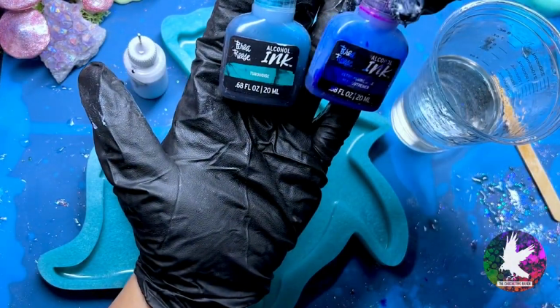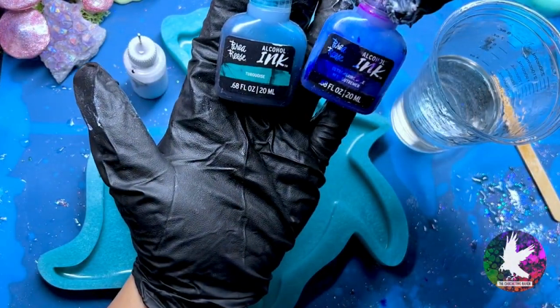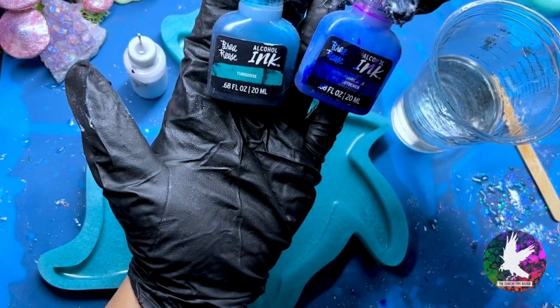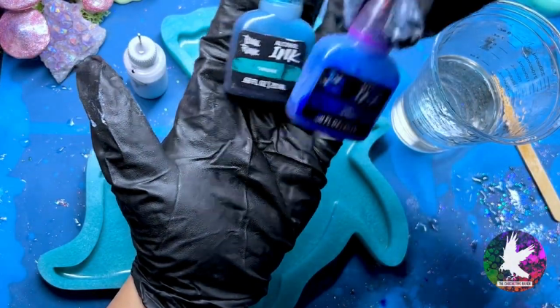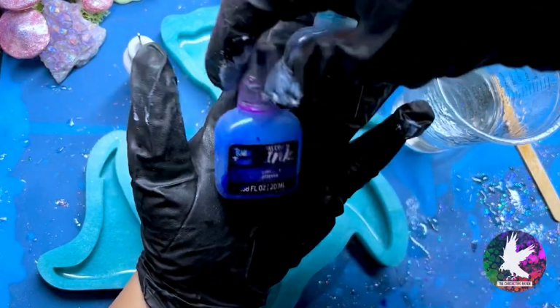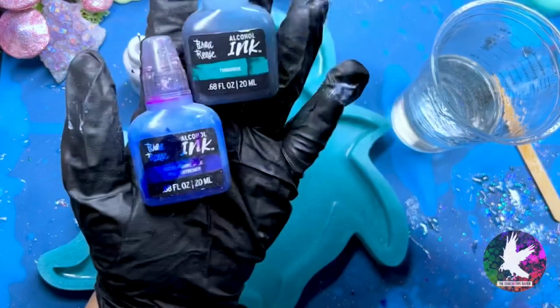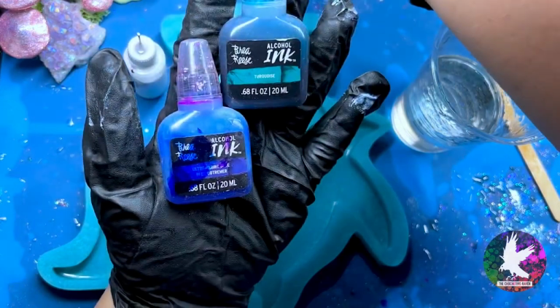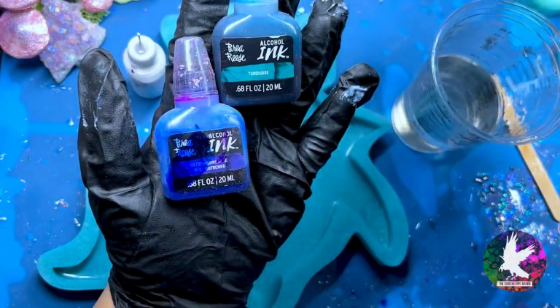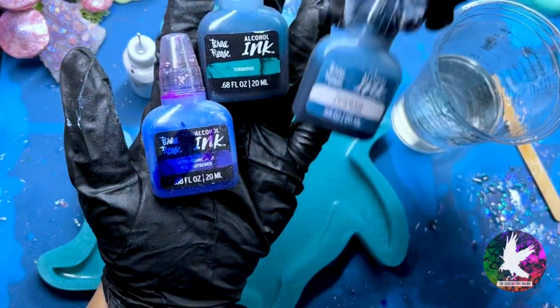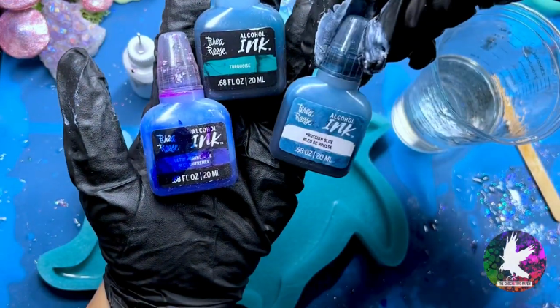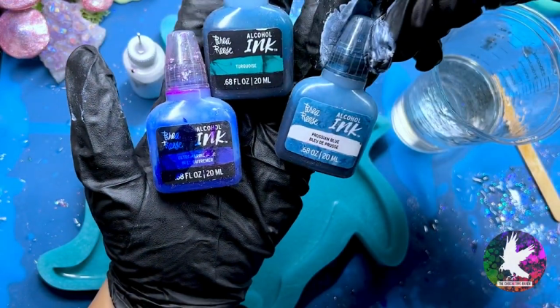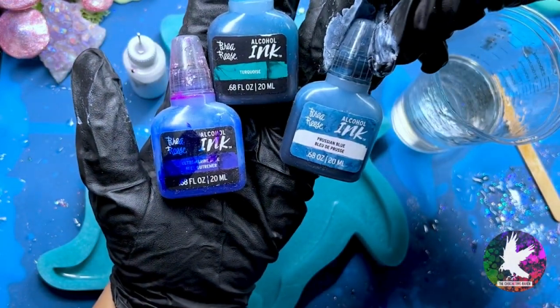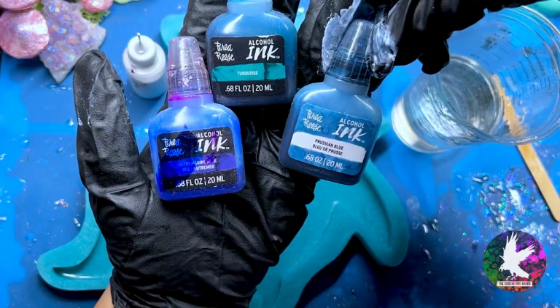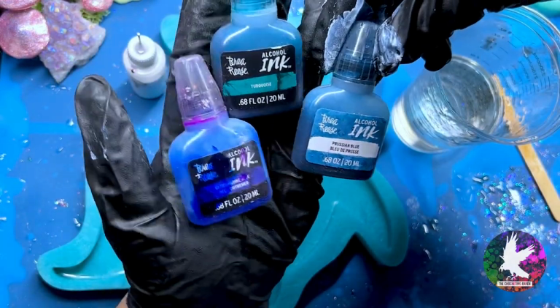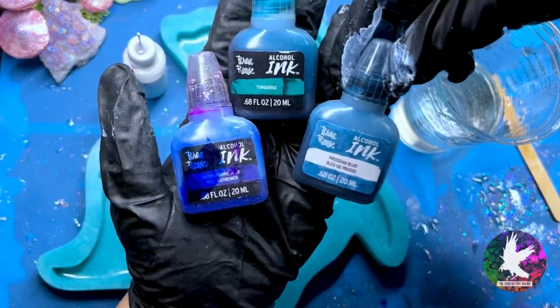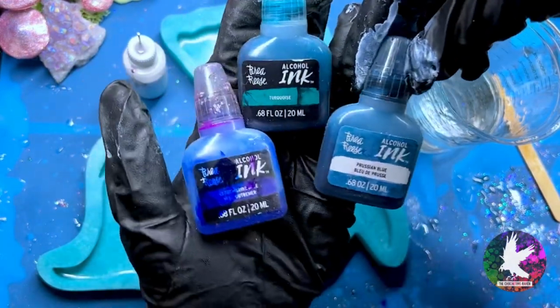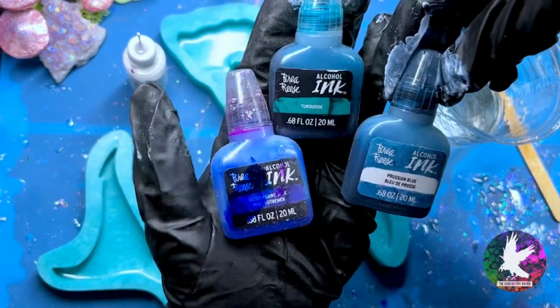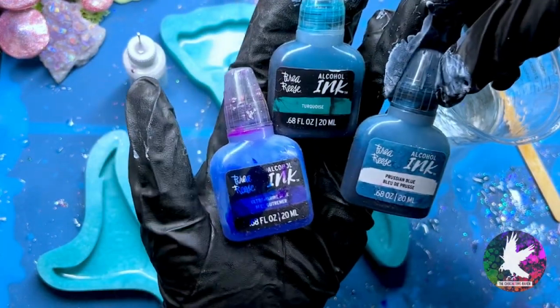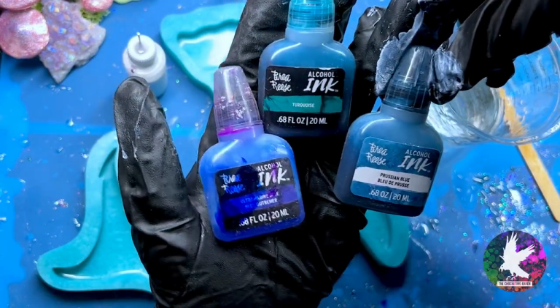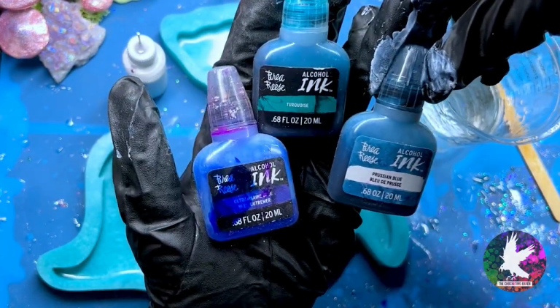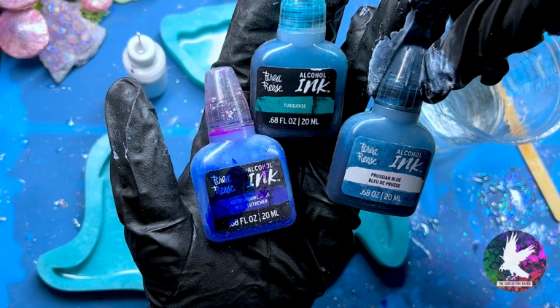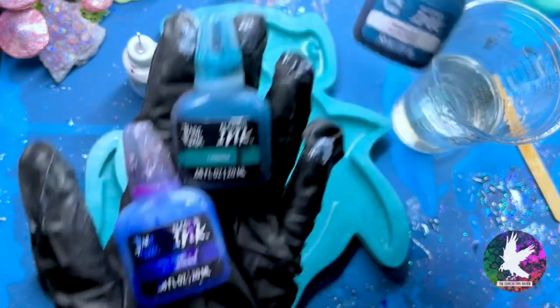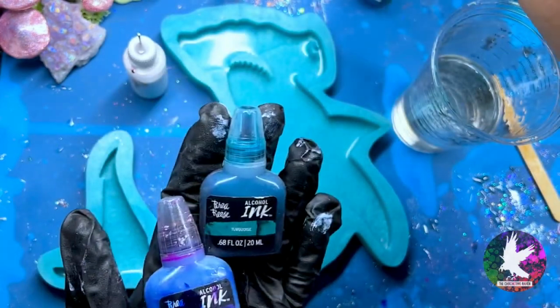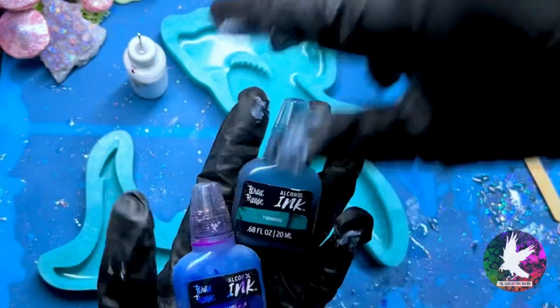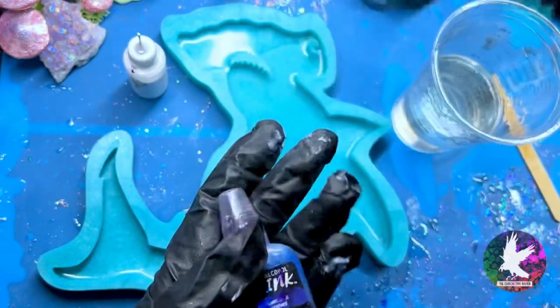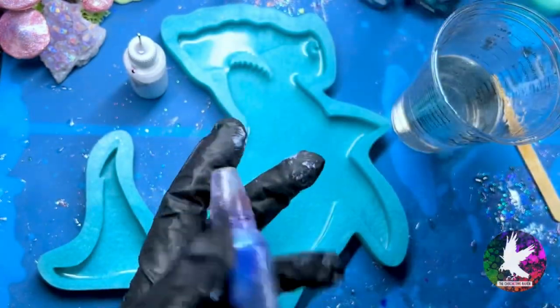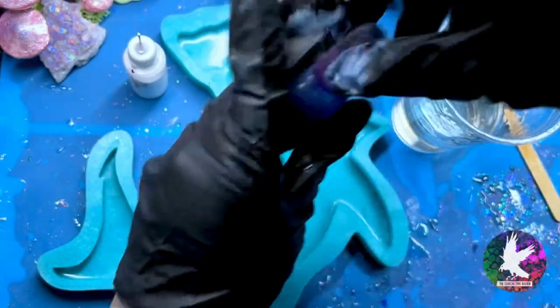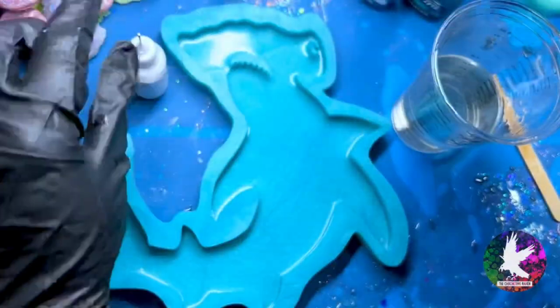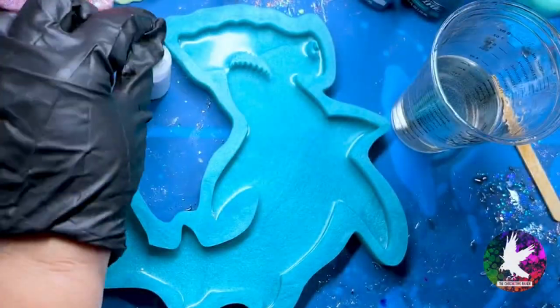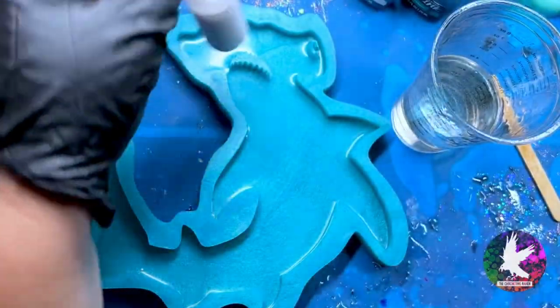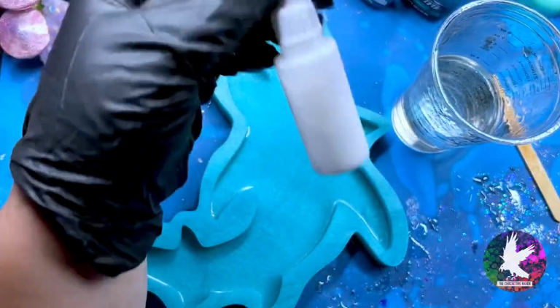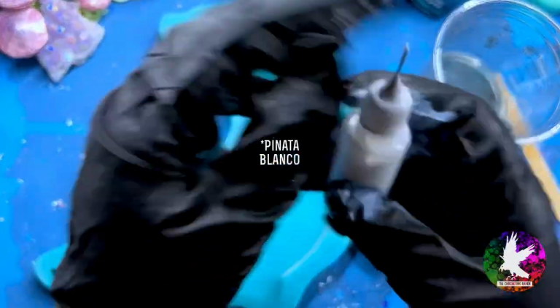I couldn't decide what shade of blue I really wanted, so I'm going to use these three, and they are by Bria Reese: turquoise, ultramarine, and prussian blue. I buy my favorite white sinker in bulk, so I put it in this little bottle with a needle tip applicator.